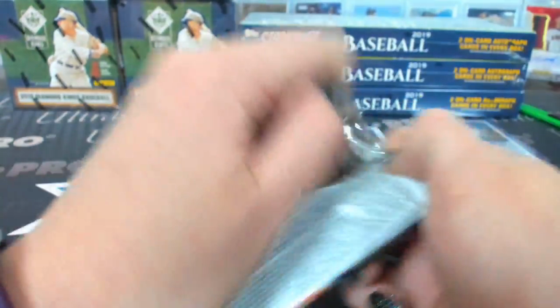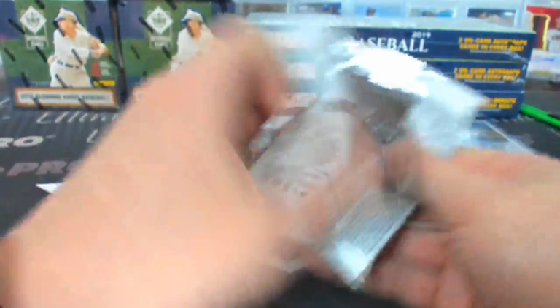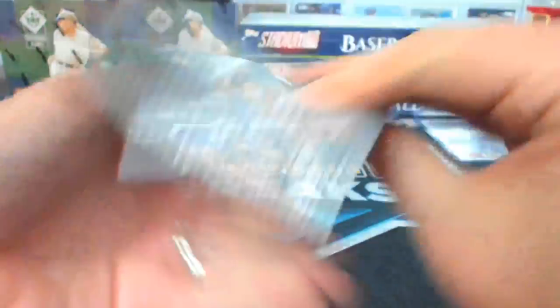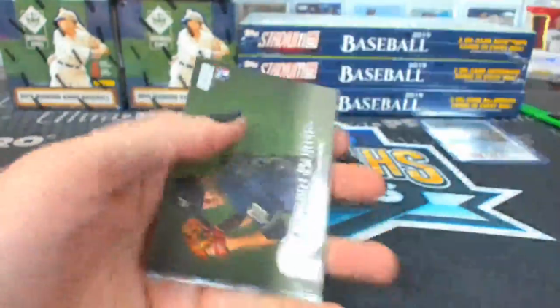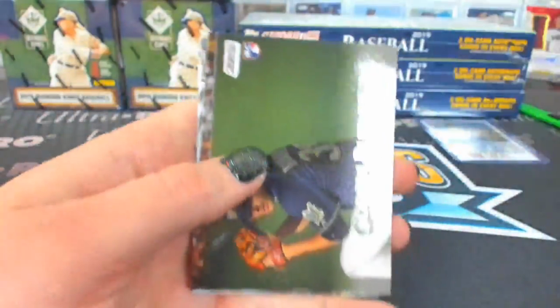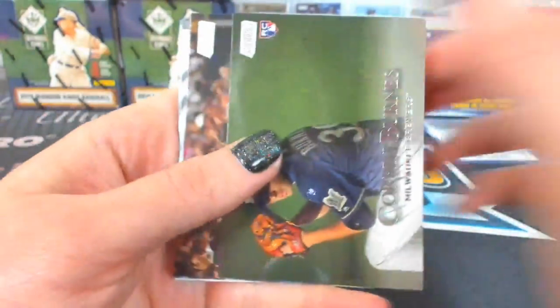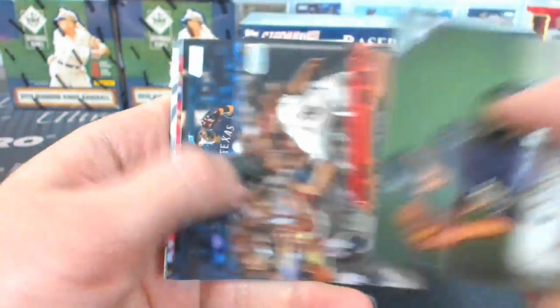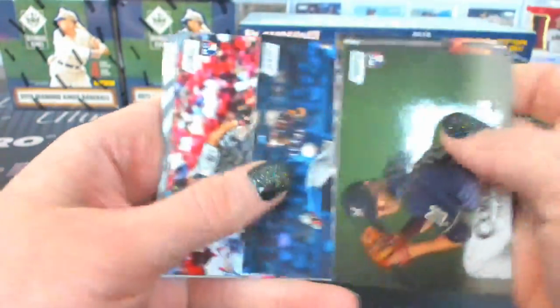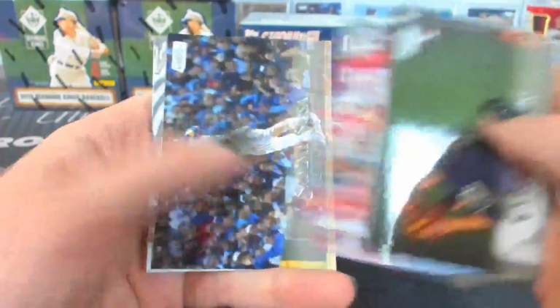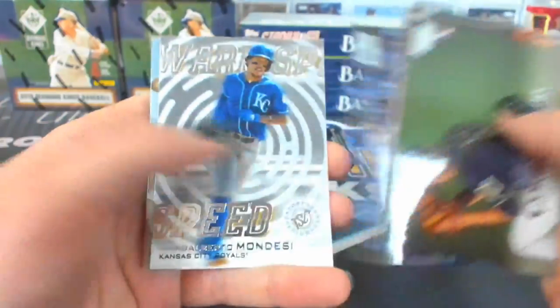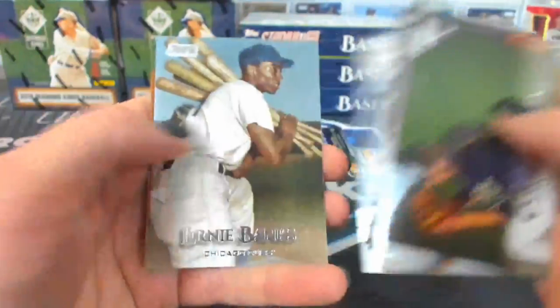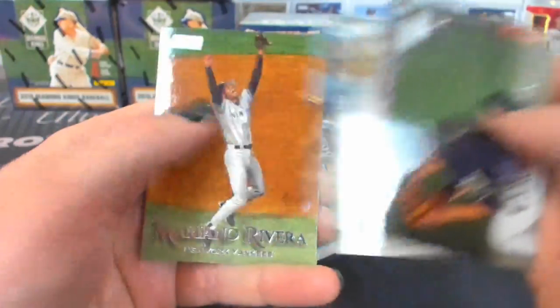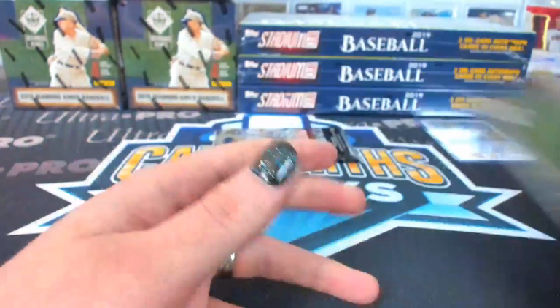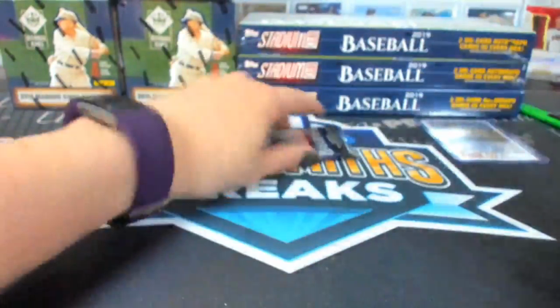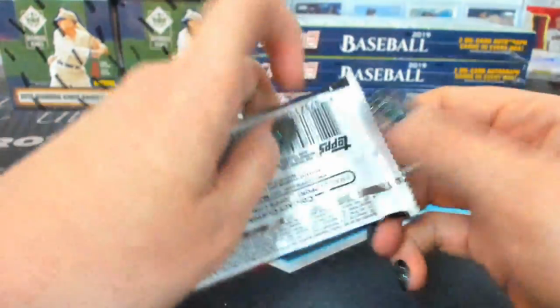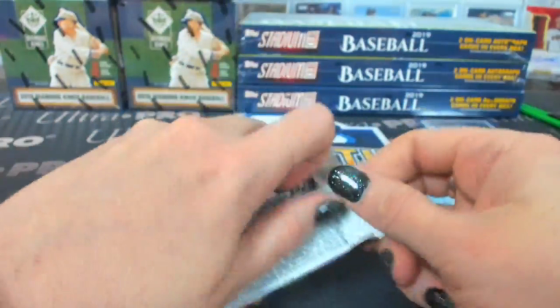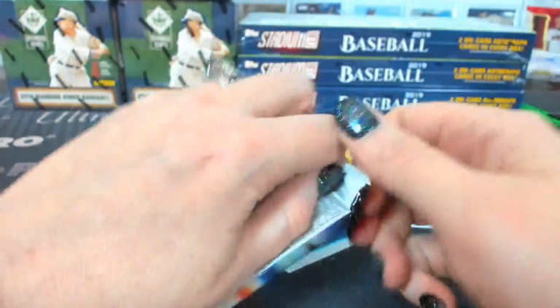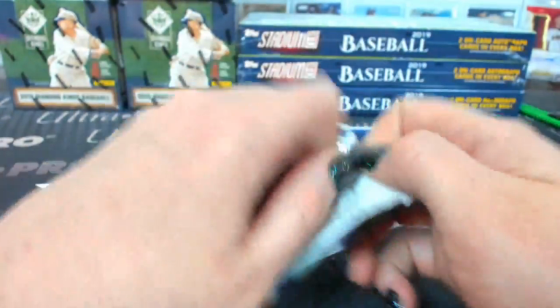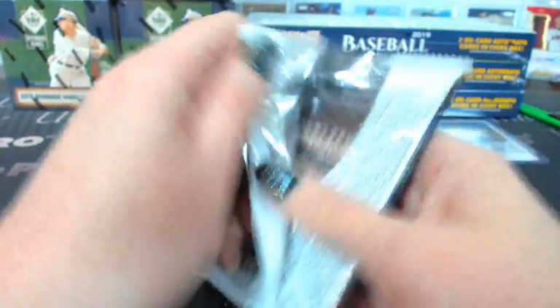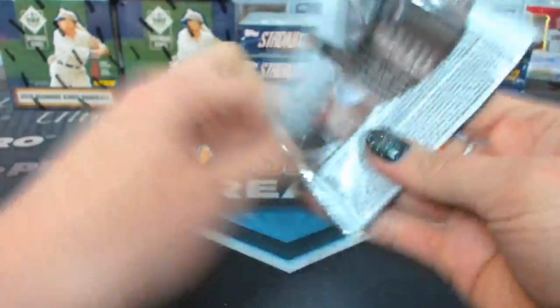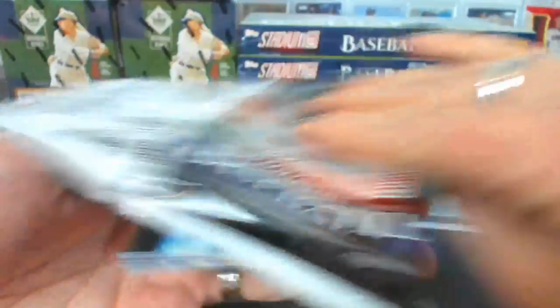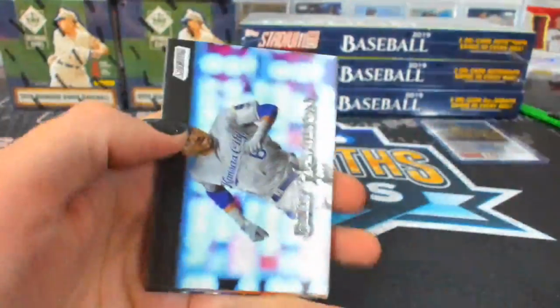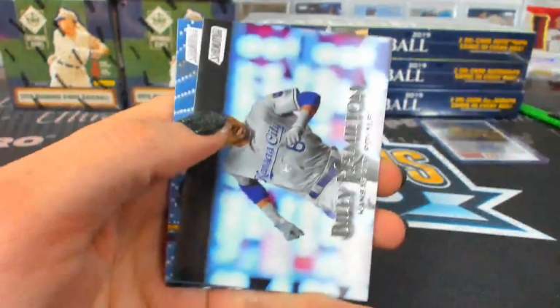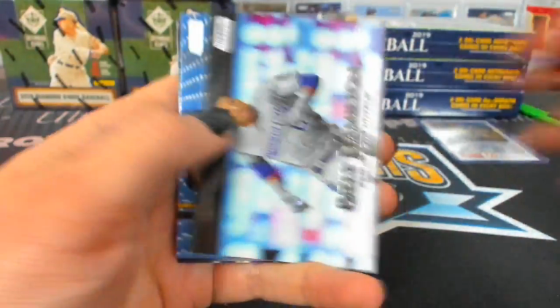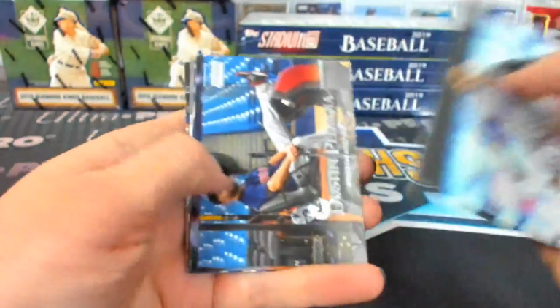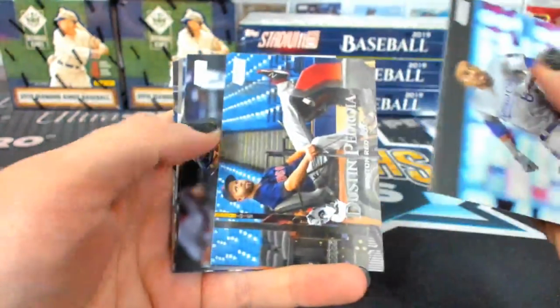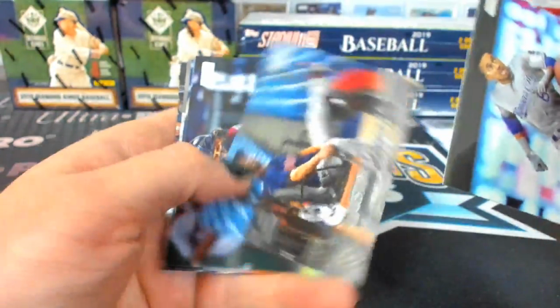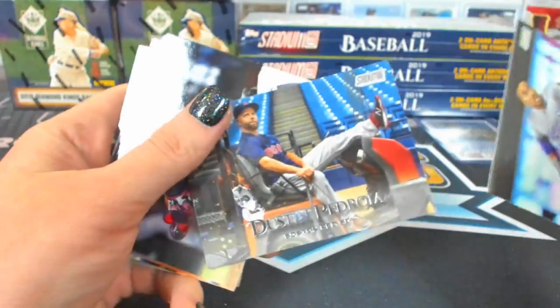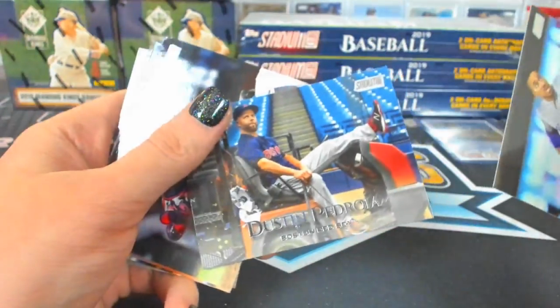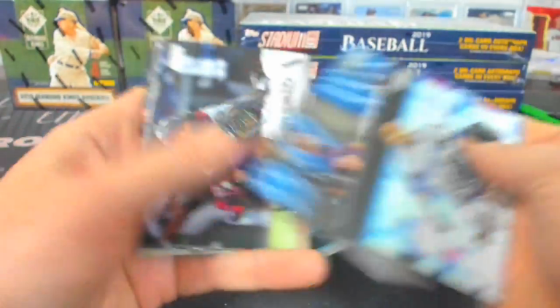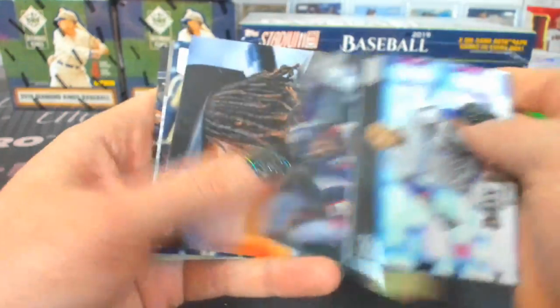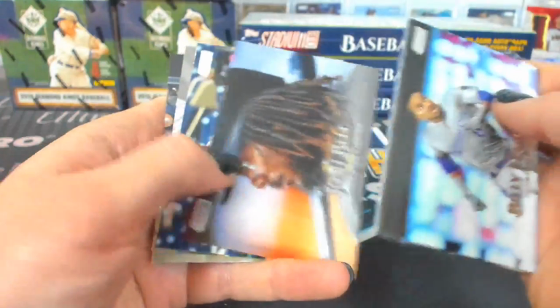That made a break. That was awesome. I was thinking it was pretty cool we got that Cal Ripken photo variation, and then that comes out. I was just not at all expecting that. There's your thumbnail card.